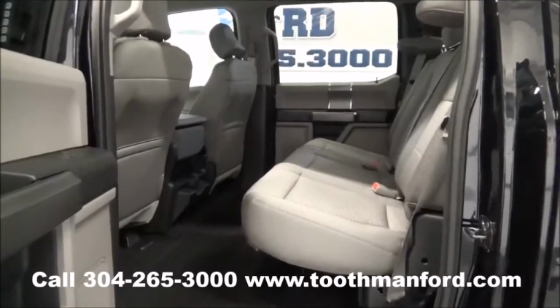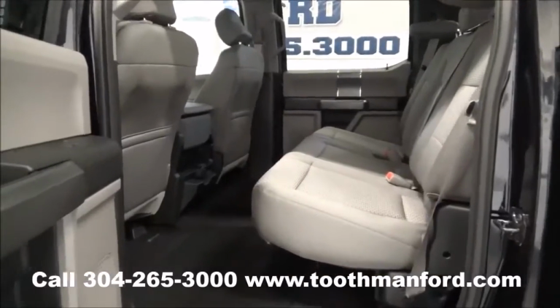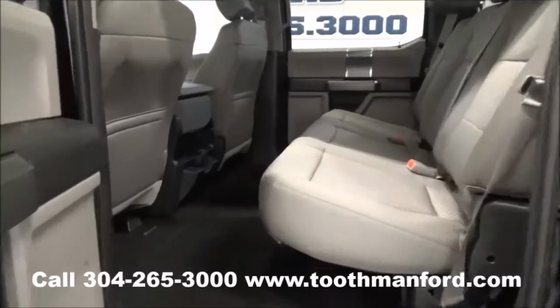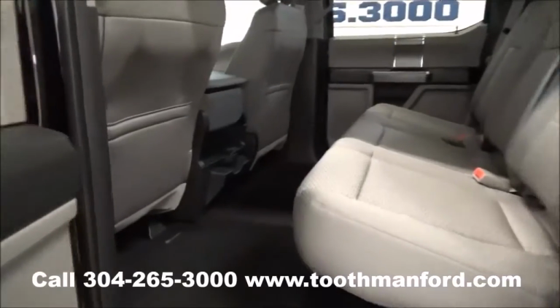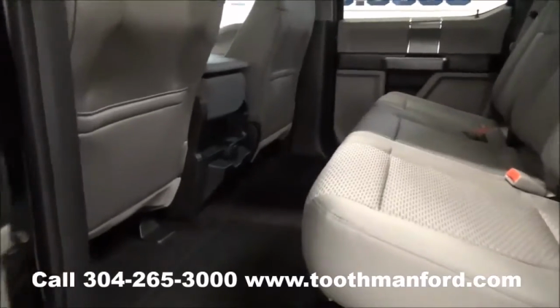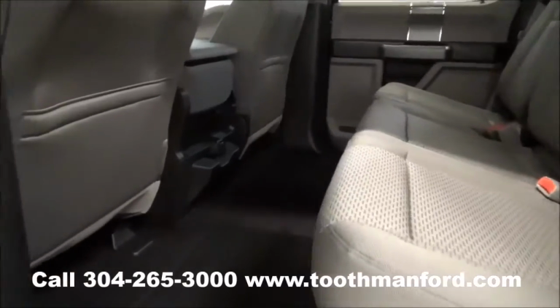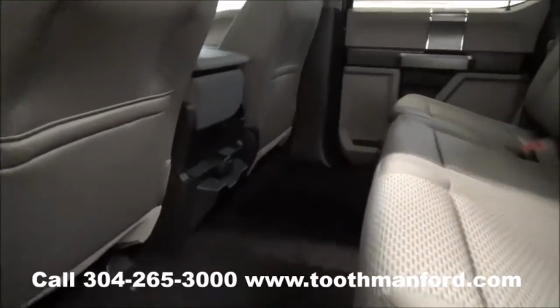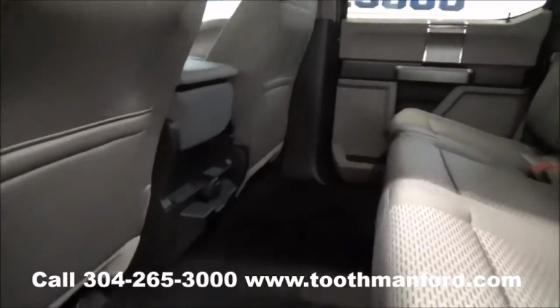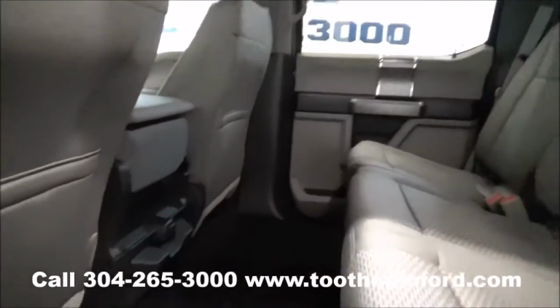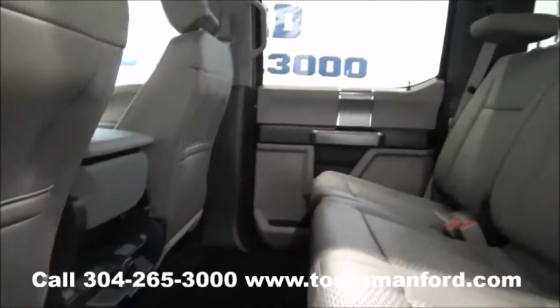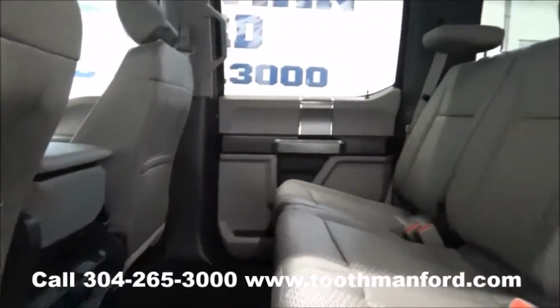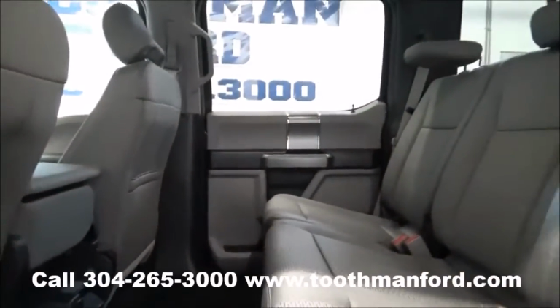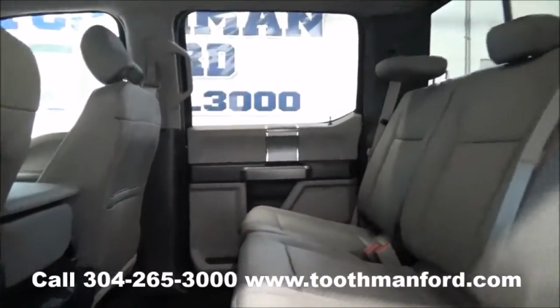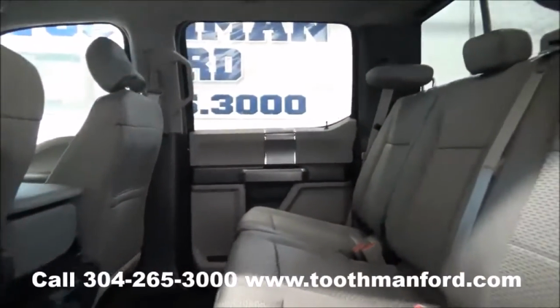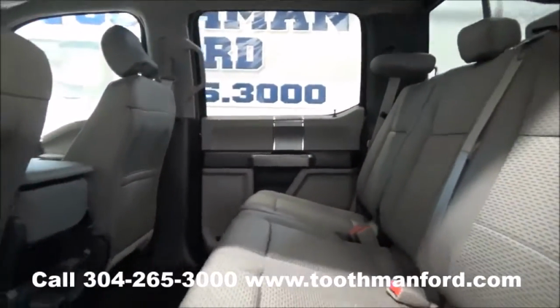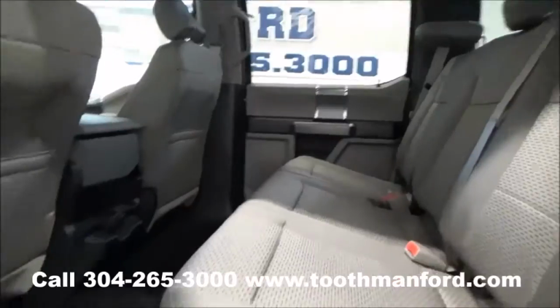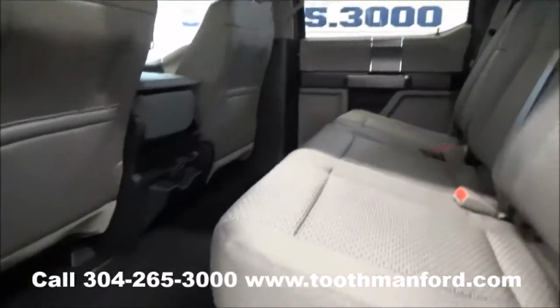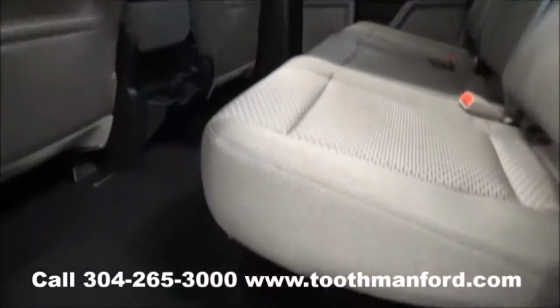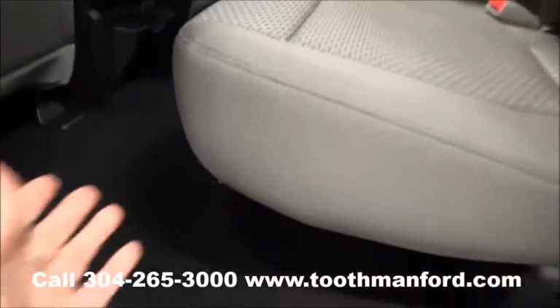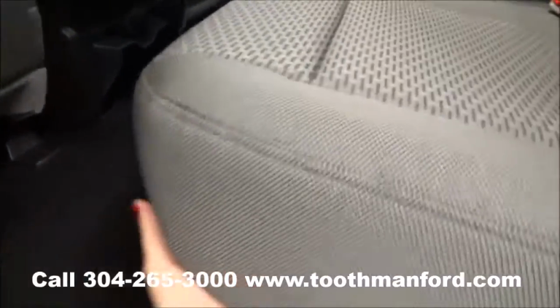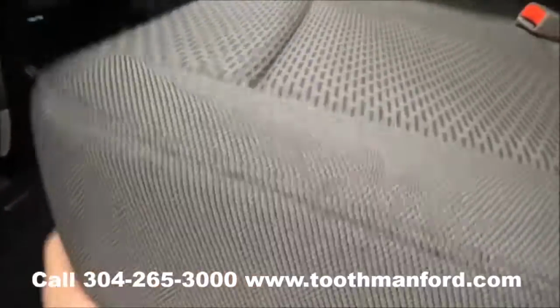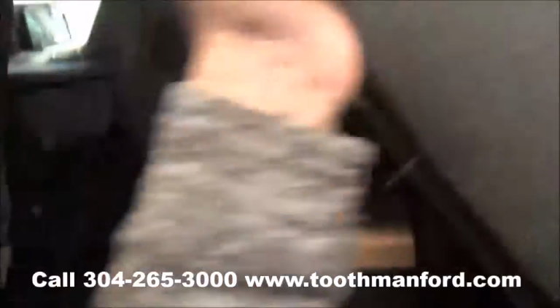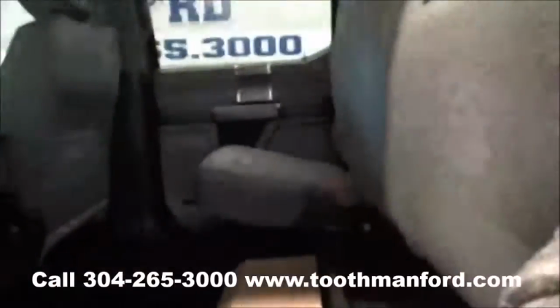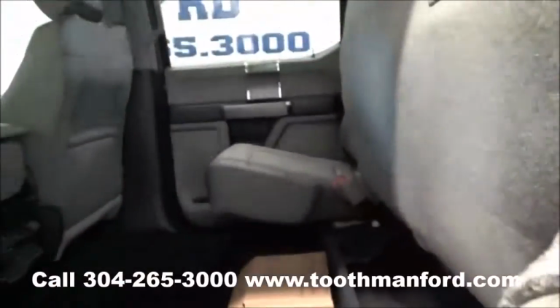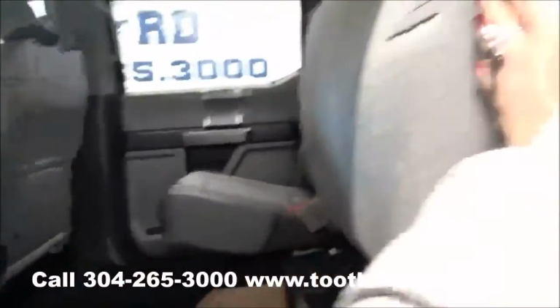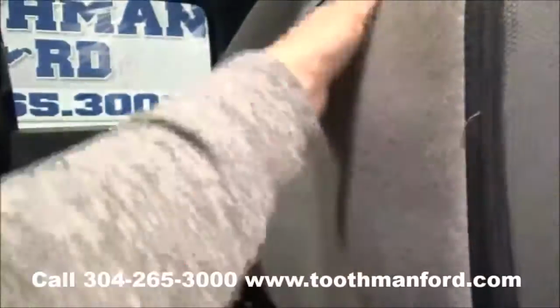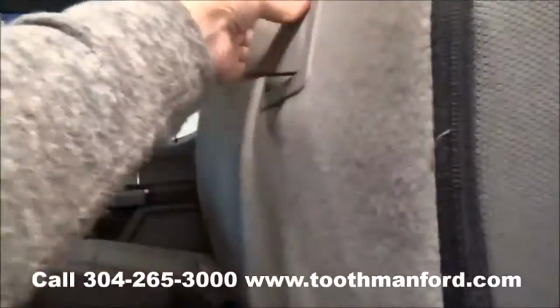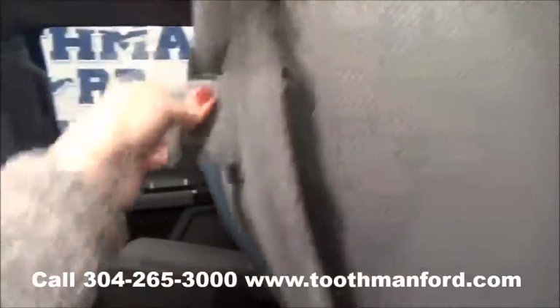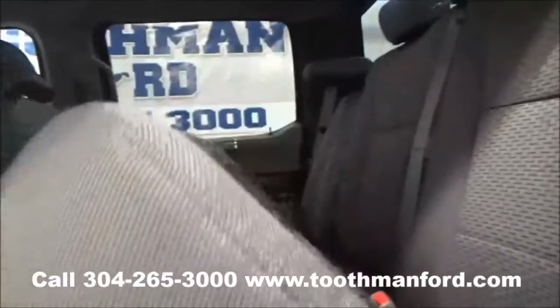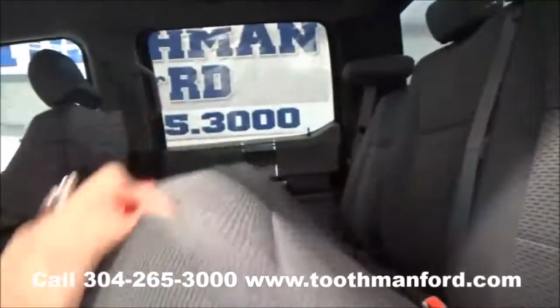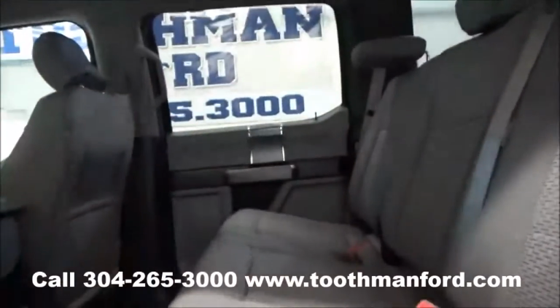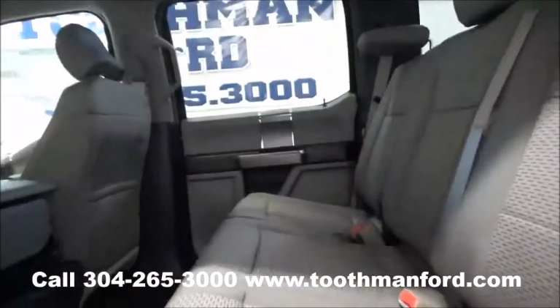Starting here in the second row, I'm going to show you how much leg room is in these Fords. They do have folding seats, and if you want to bring them down, you can just pull the lever.